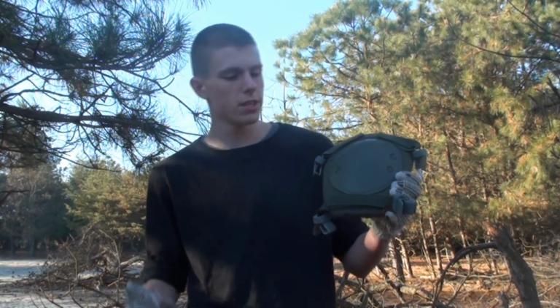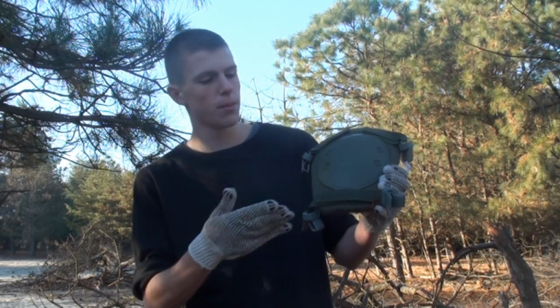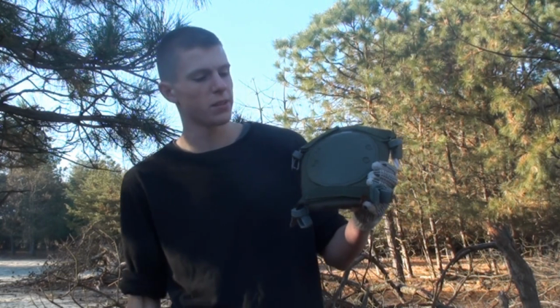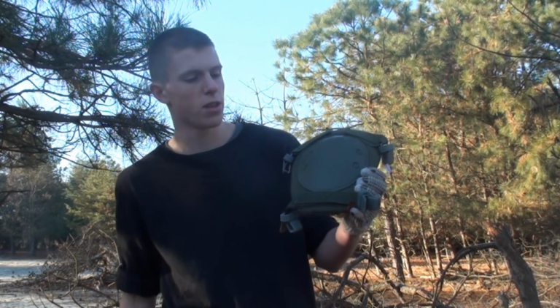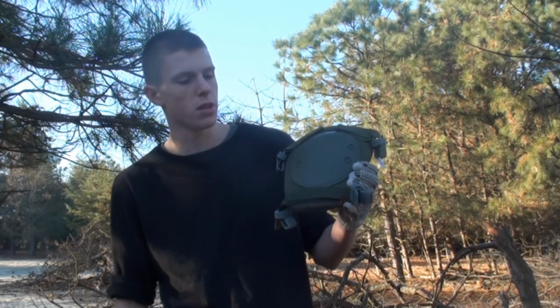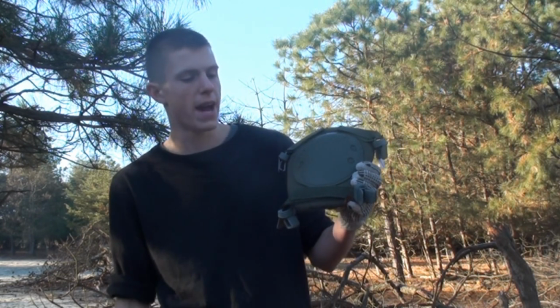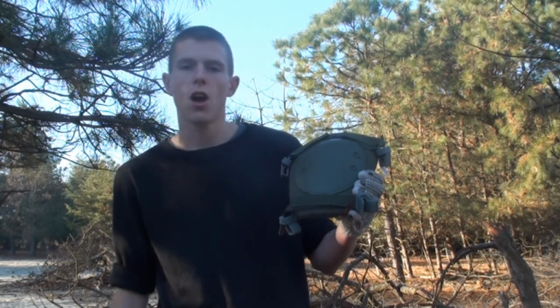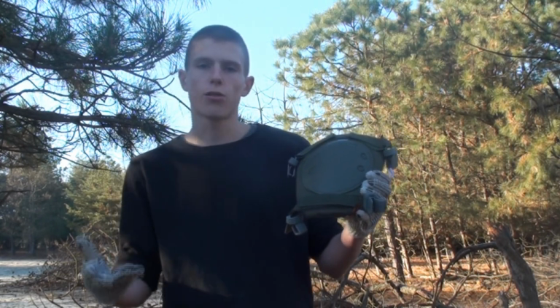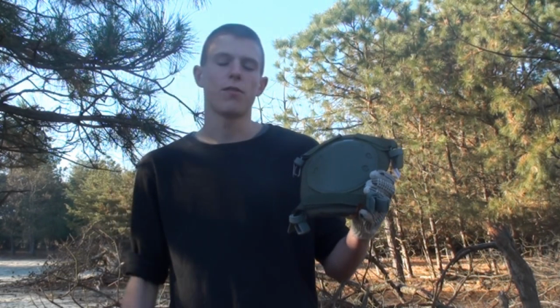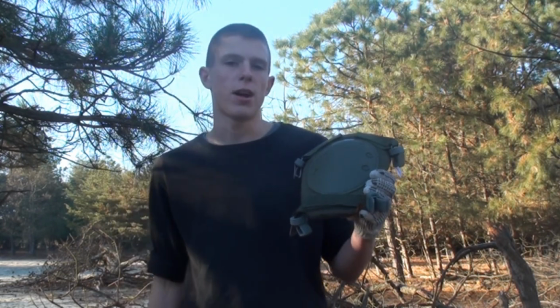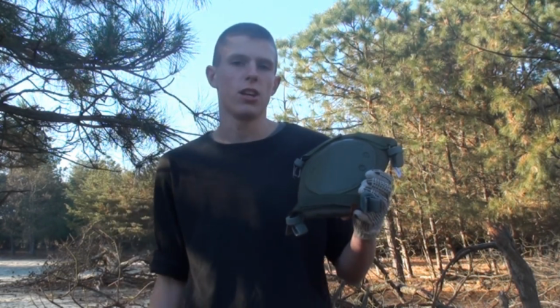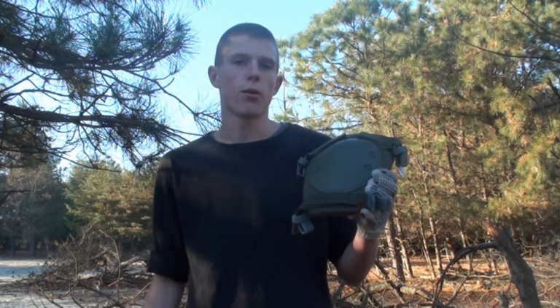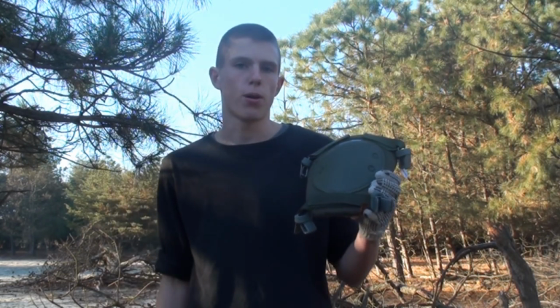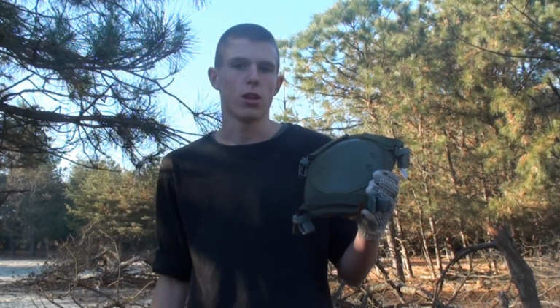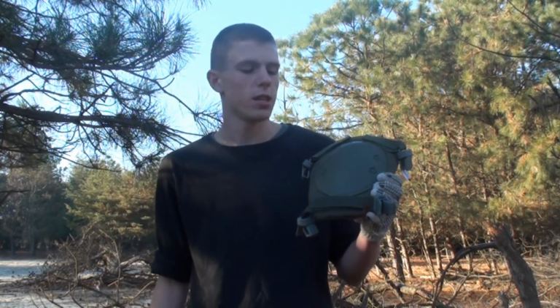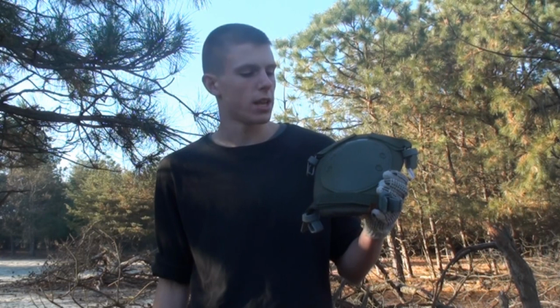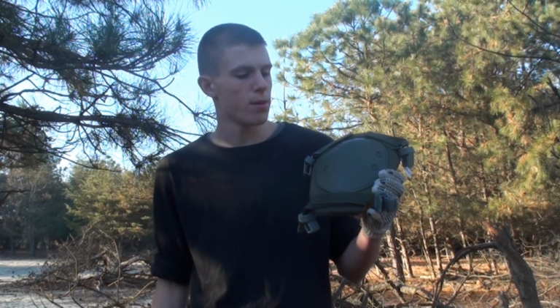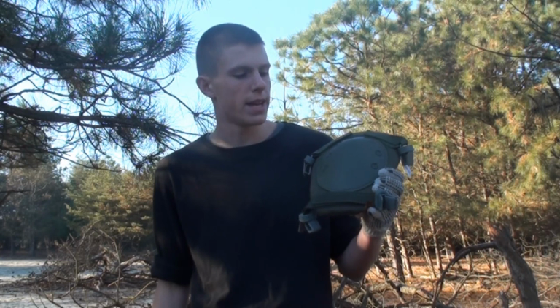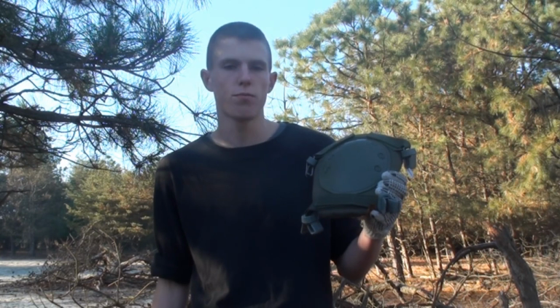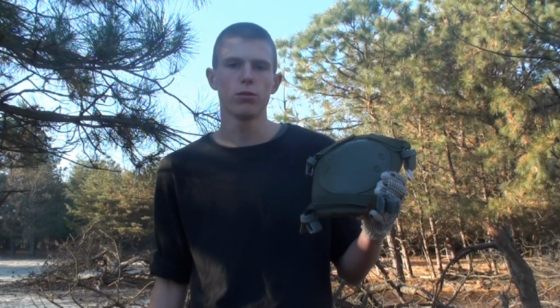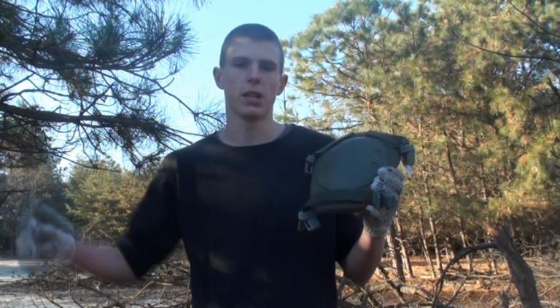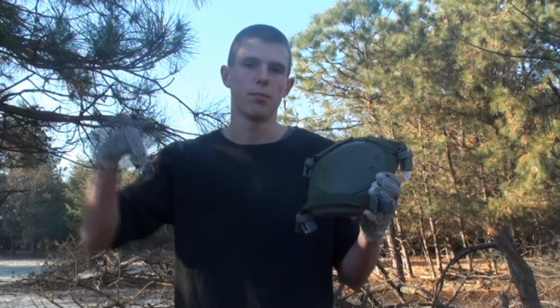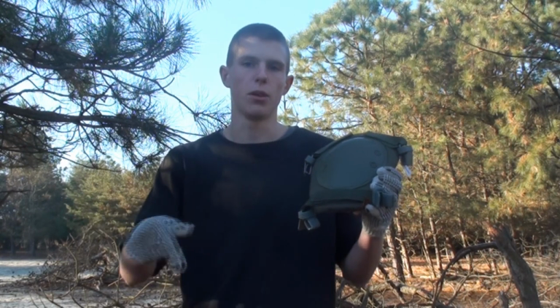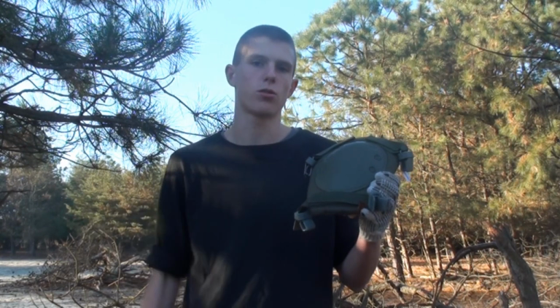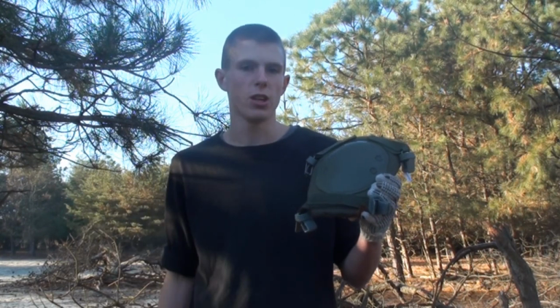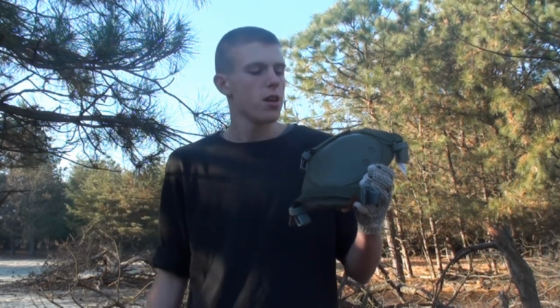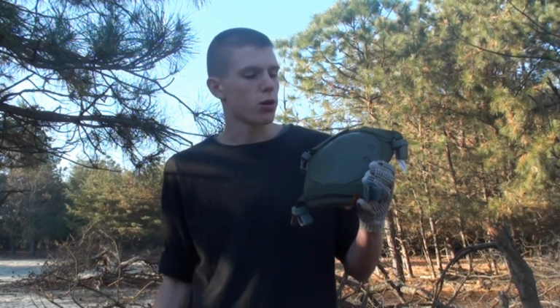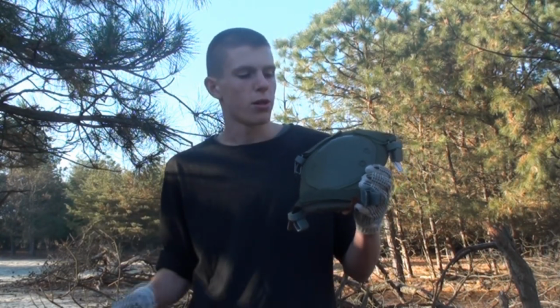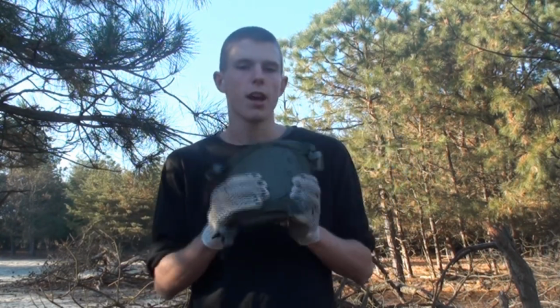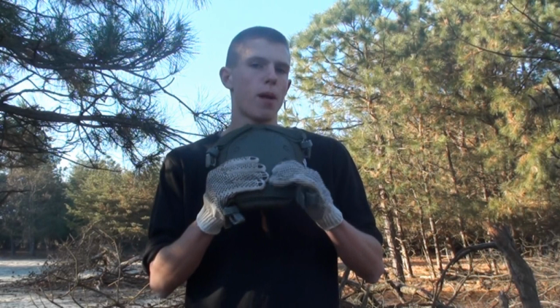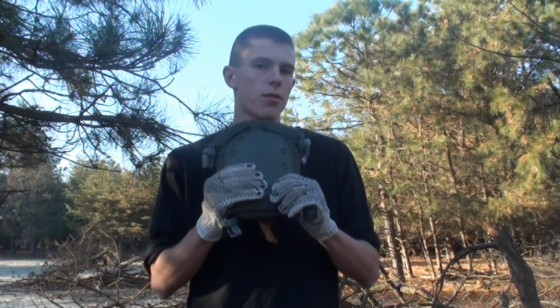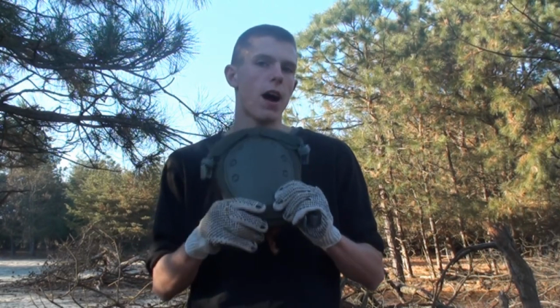Now these are a little bit different than your typical knee pads. If you're interested in knowing where to purchase them, these were sent out to me by Dexter Meadows. There'll be a link down below in the description. You can purchase them on their site for about $35.